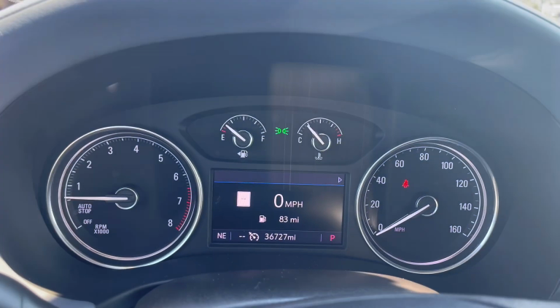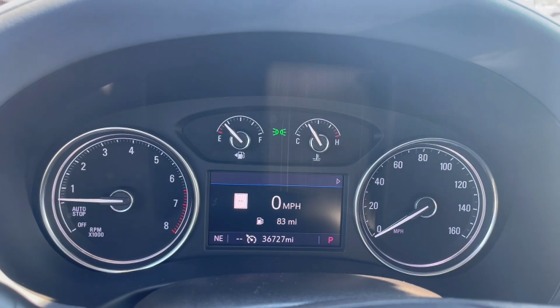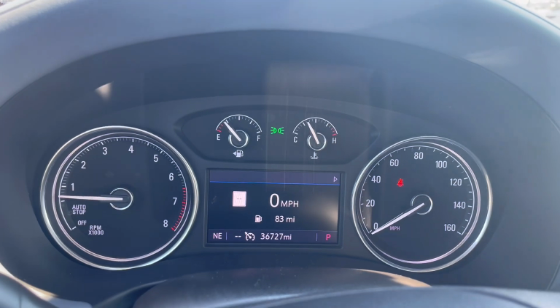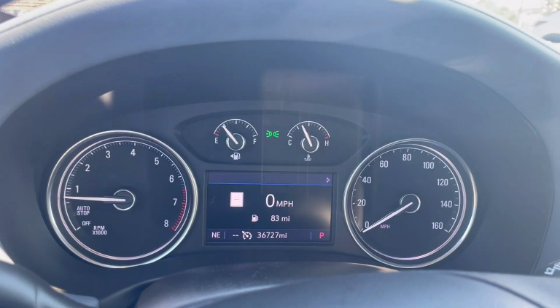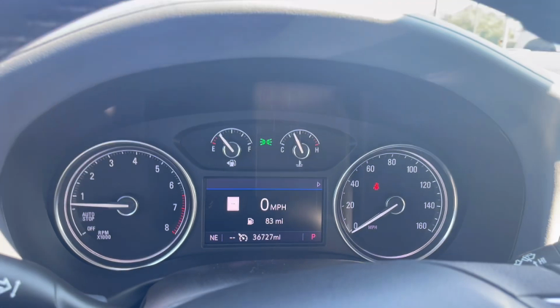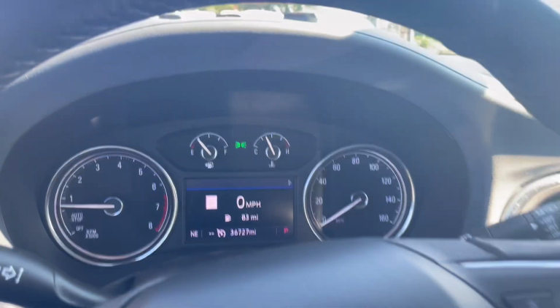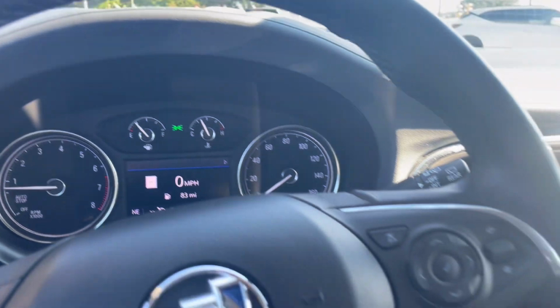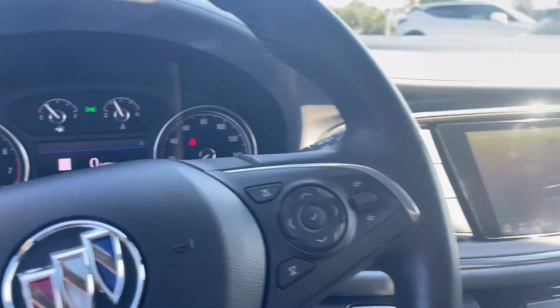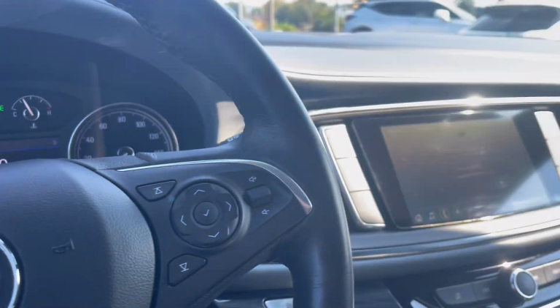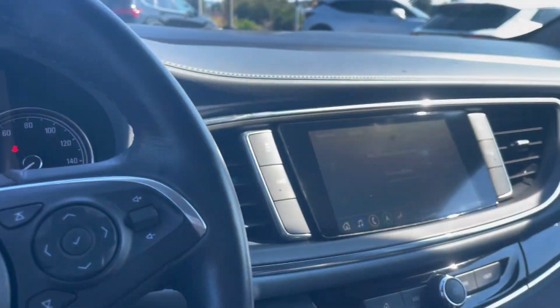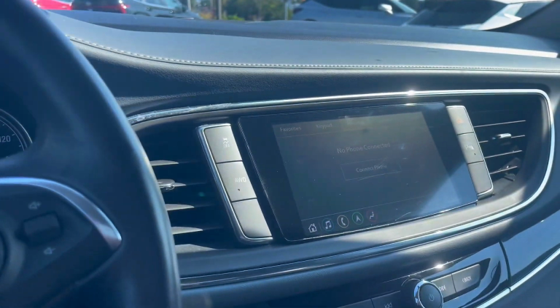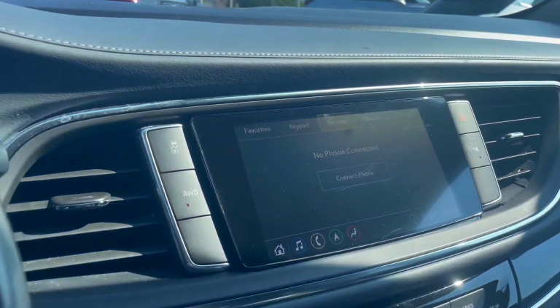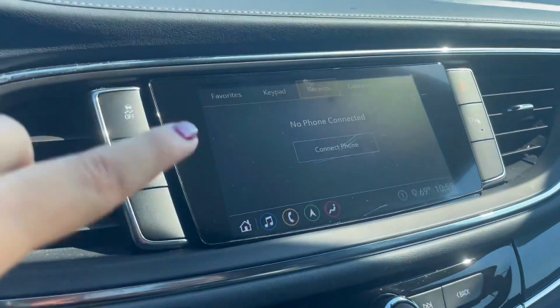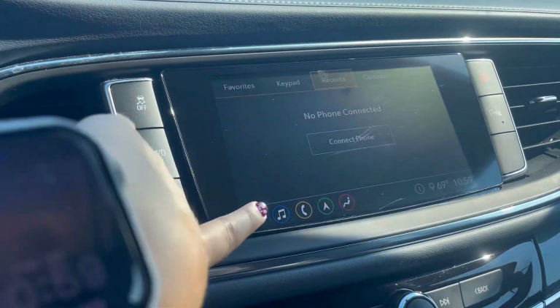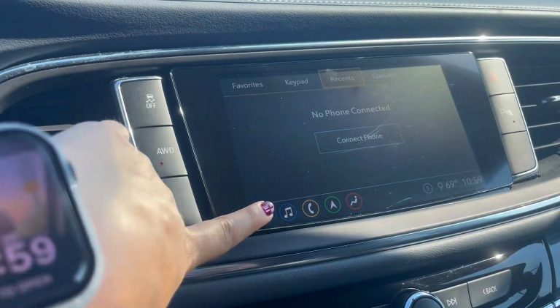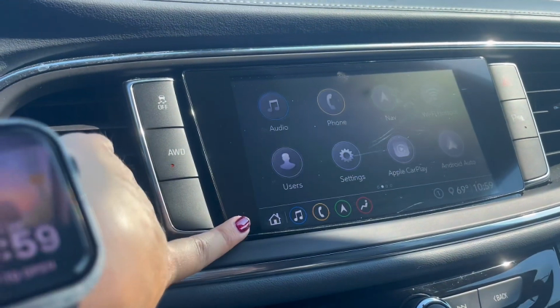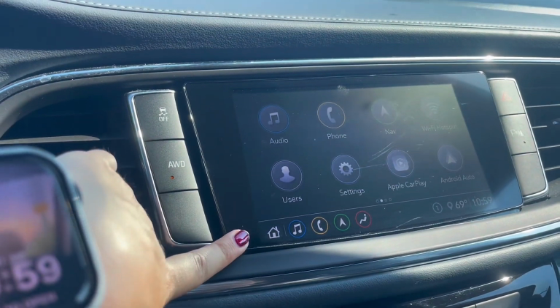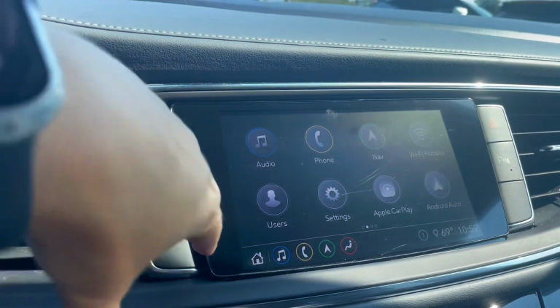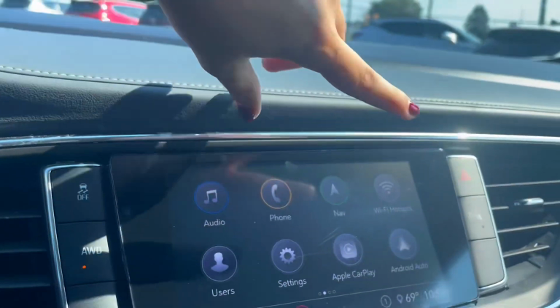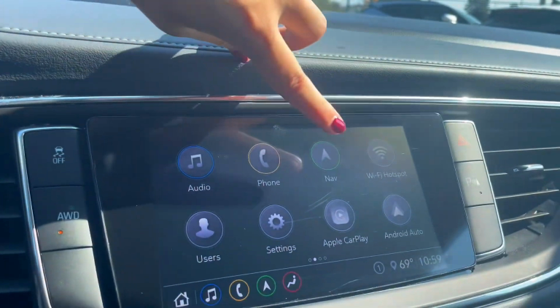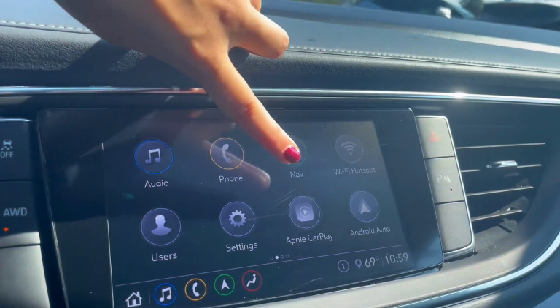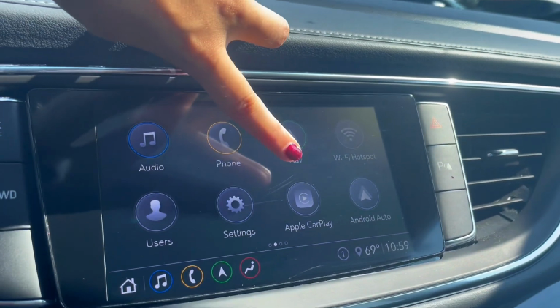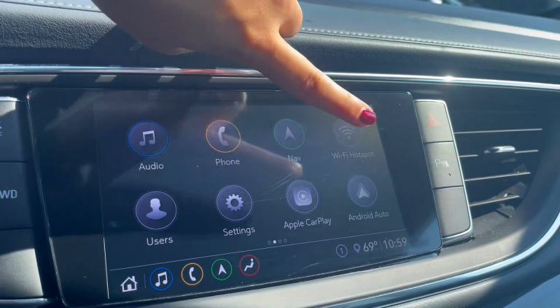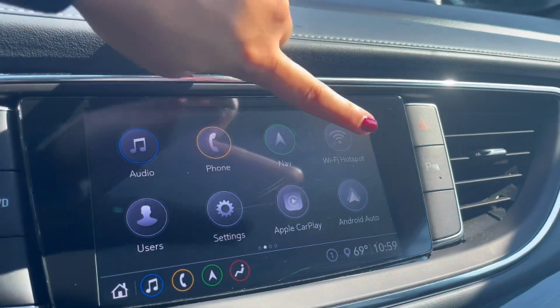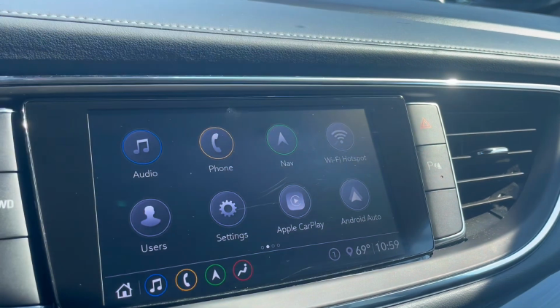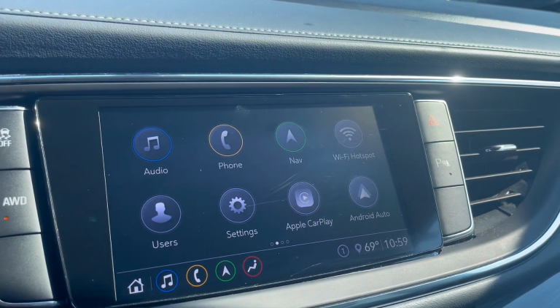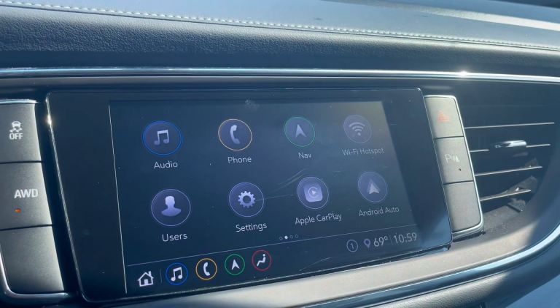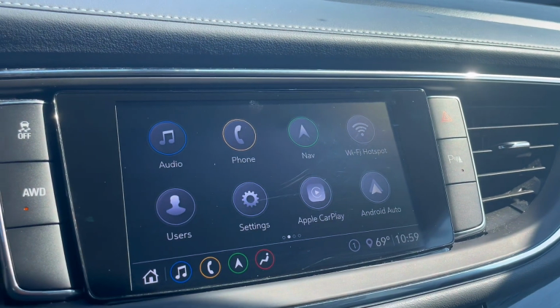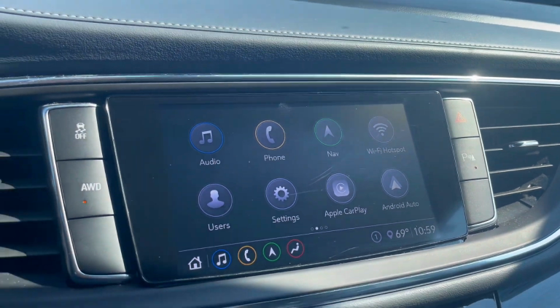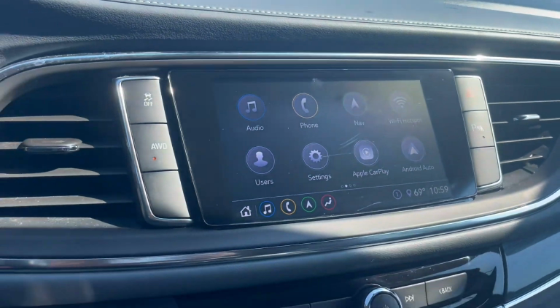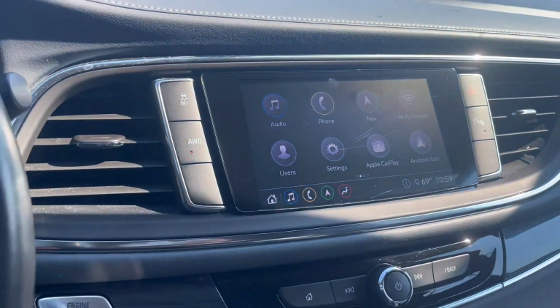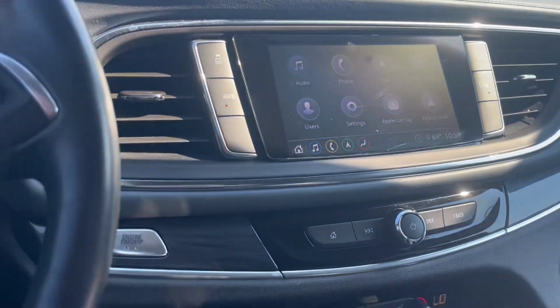Up on the dashboard there's only 36,000 miles, which is pretty low for a 2021. Up on the stereo you have your Apple CarPlay and Android Auto, which make using Google Maps and Google voice assistant easier and safer while driving.